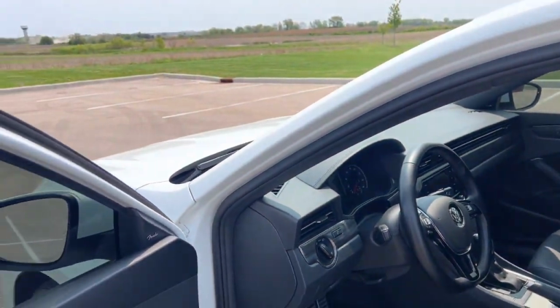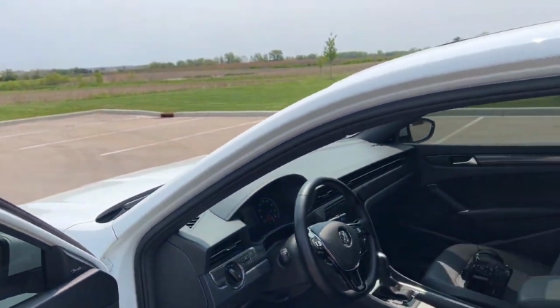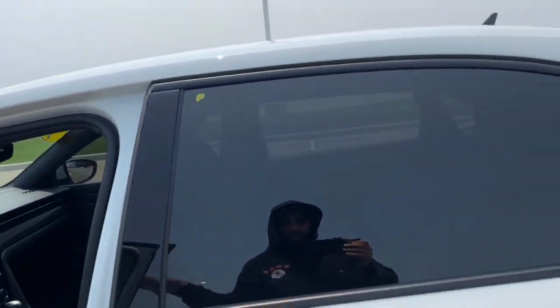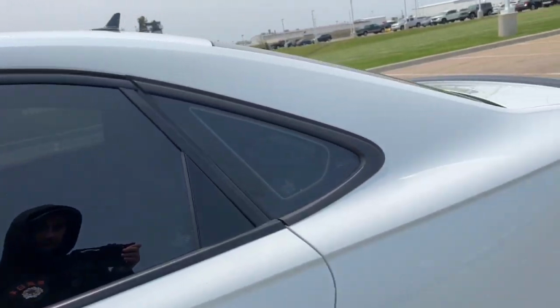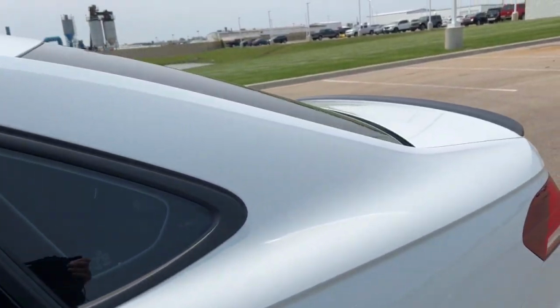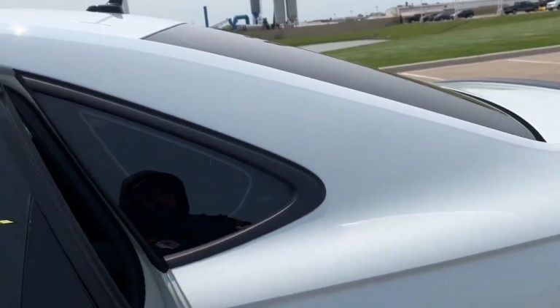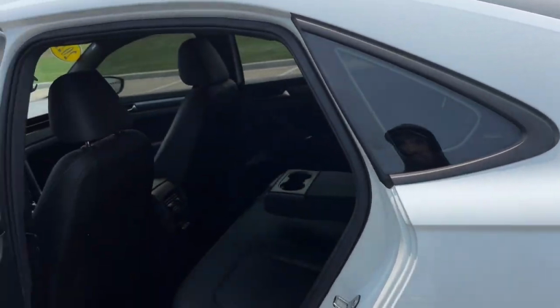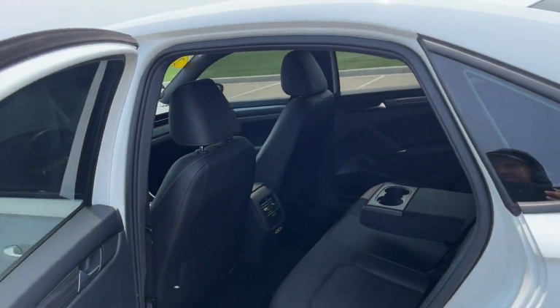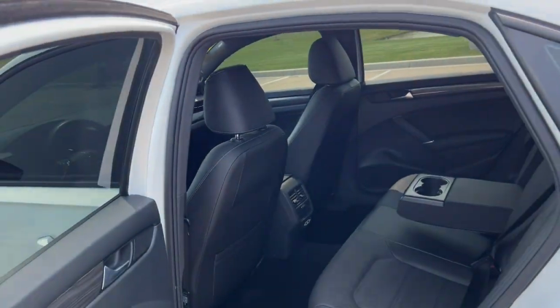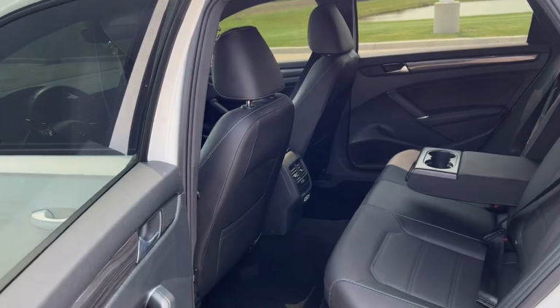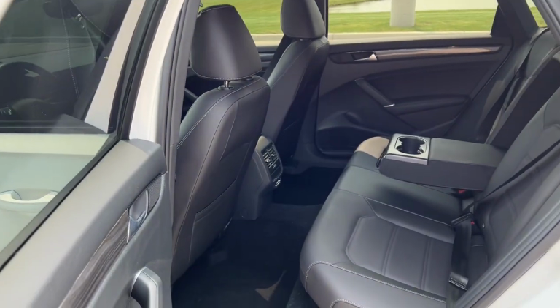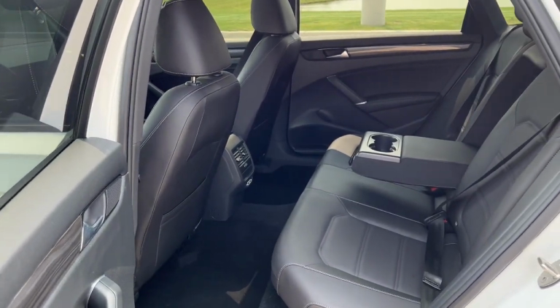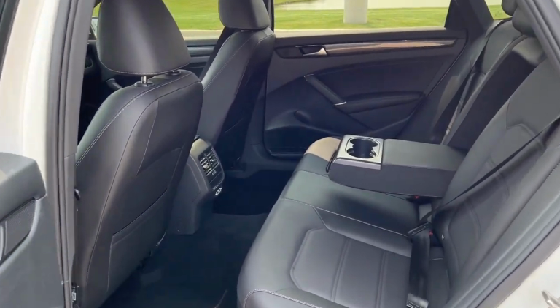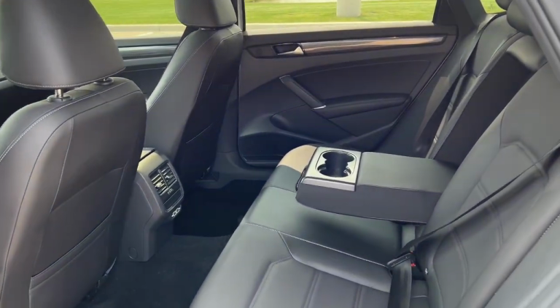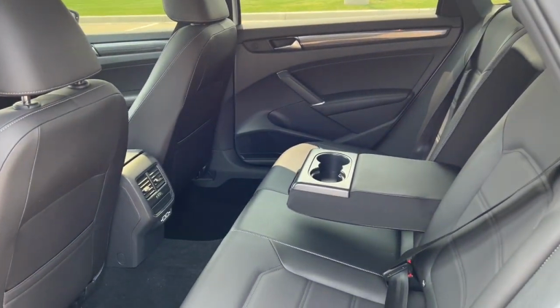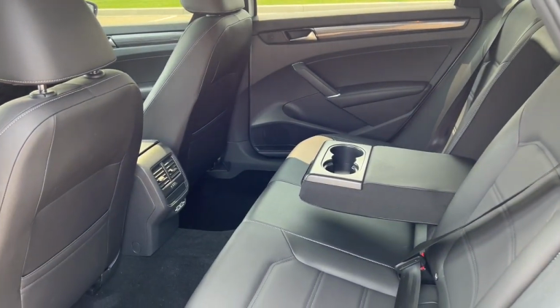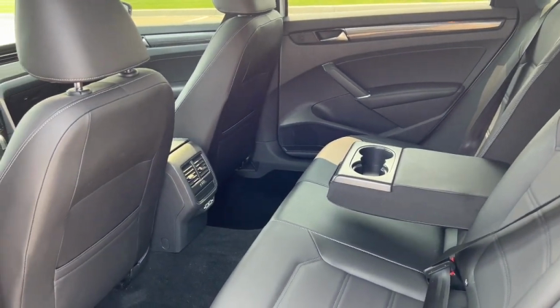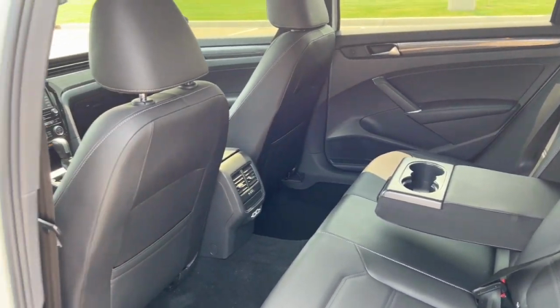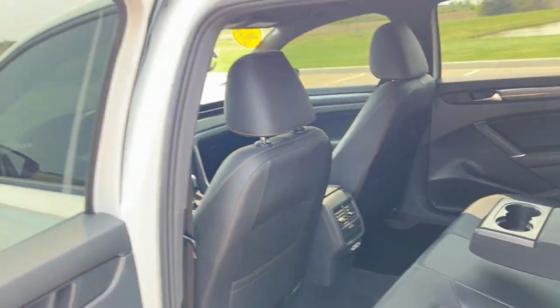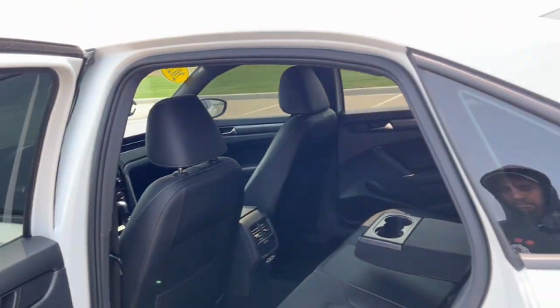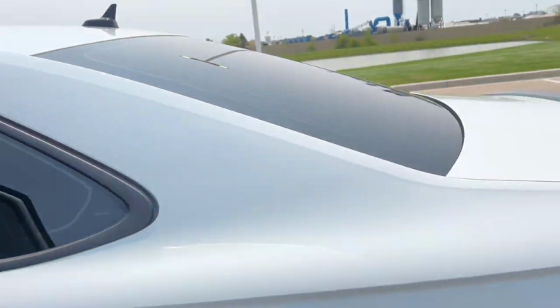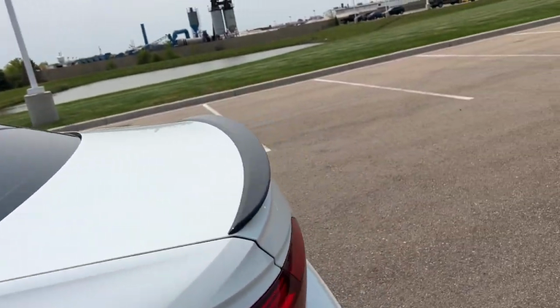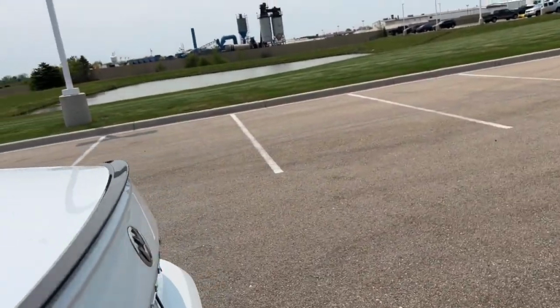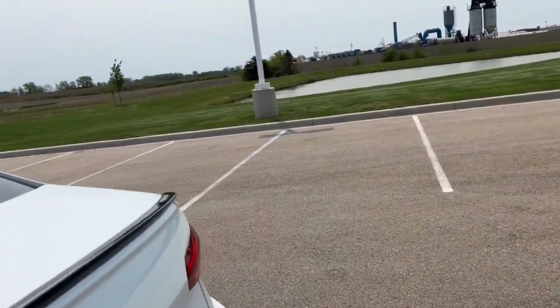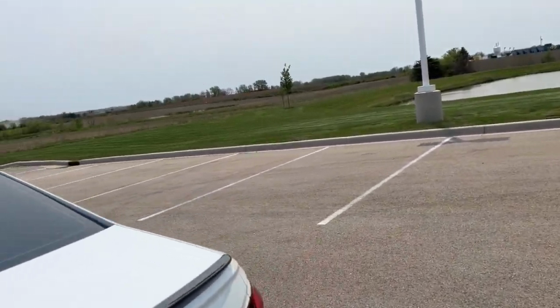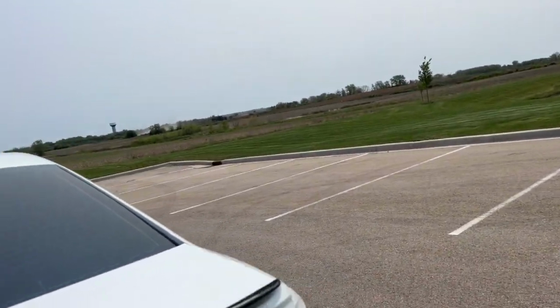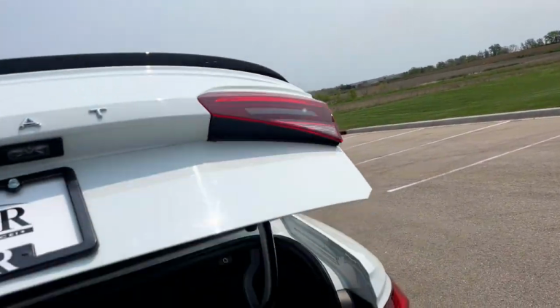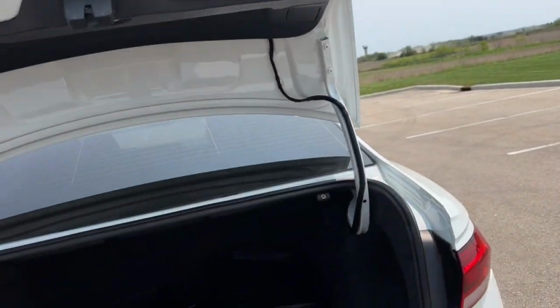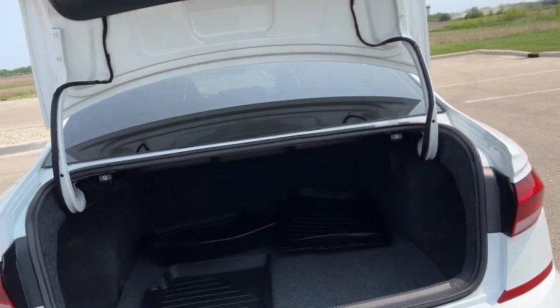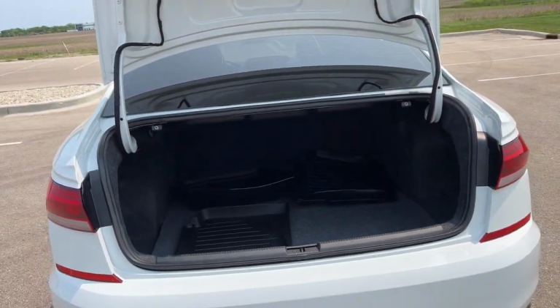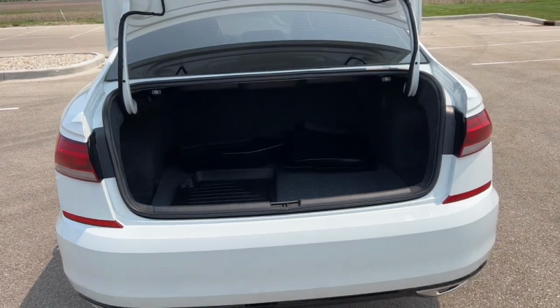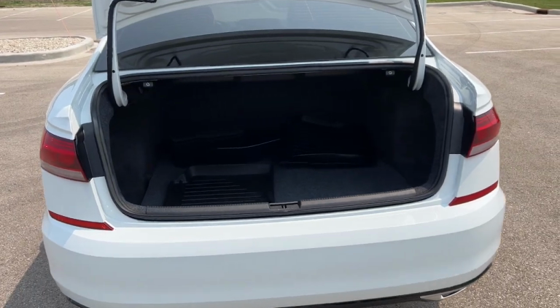It also comes with things like lane departure warning, blind spot monitors, forward collision warnings, plenty of space in the back here for rear passengers, and a really good amount of trunk space.